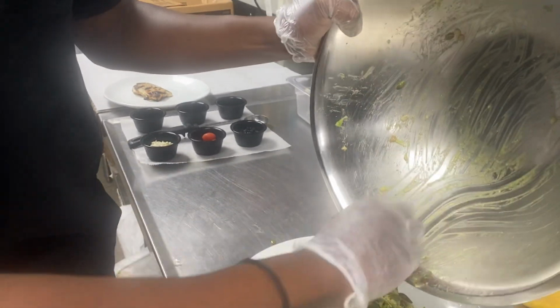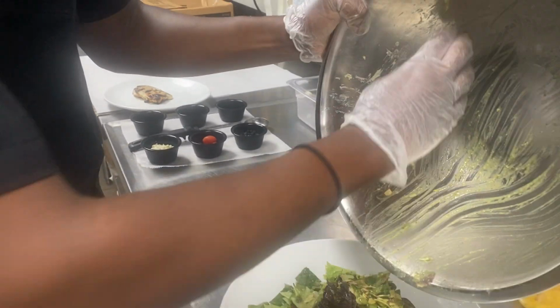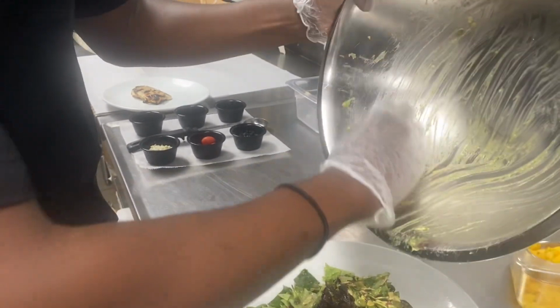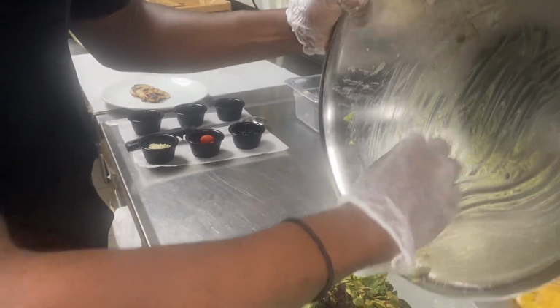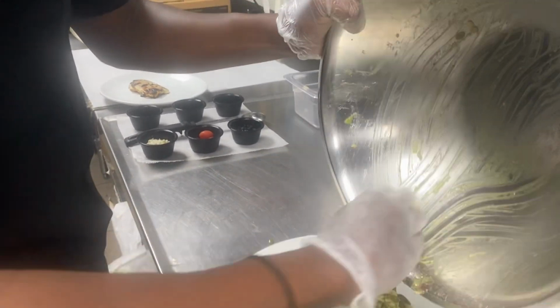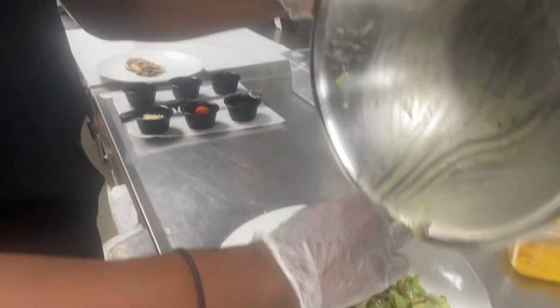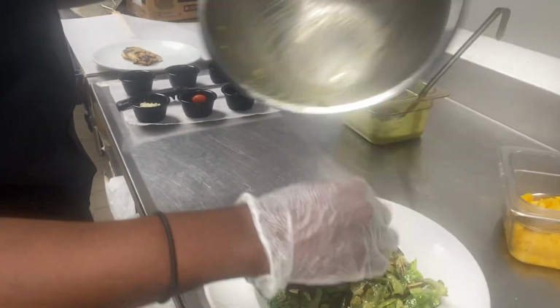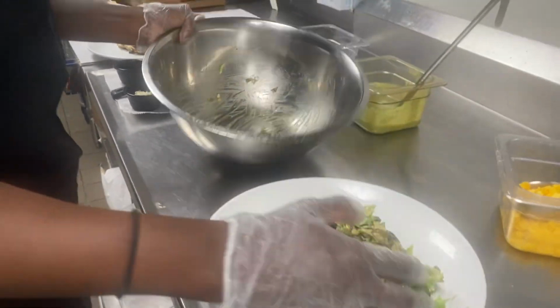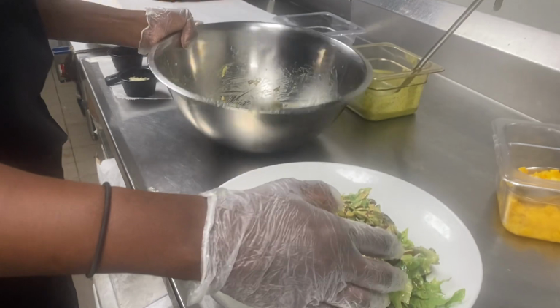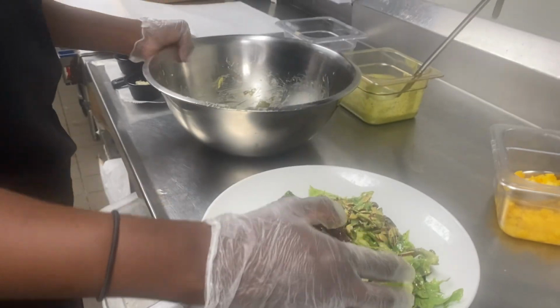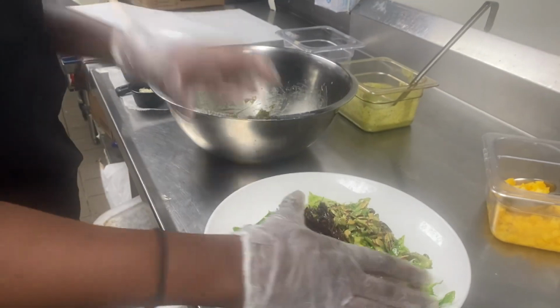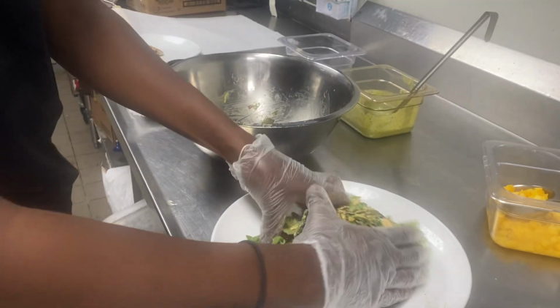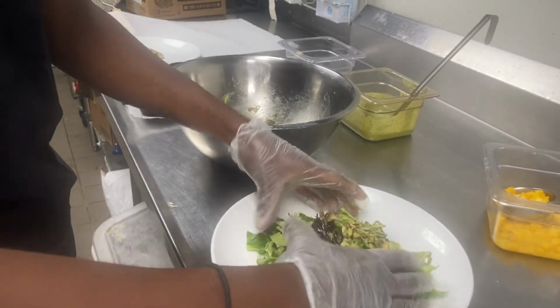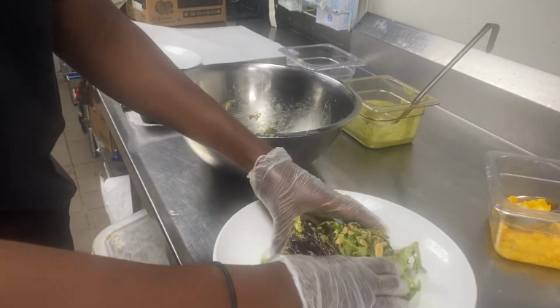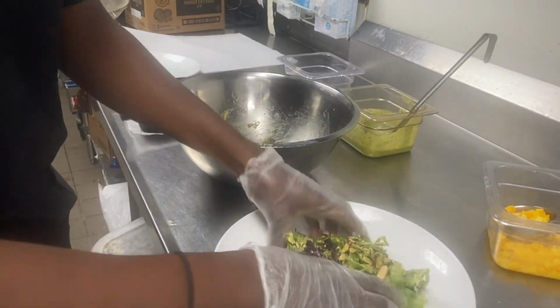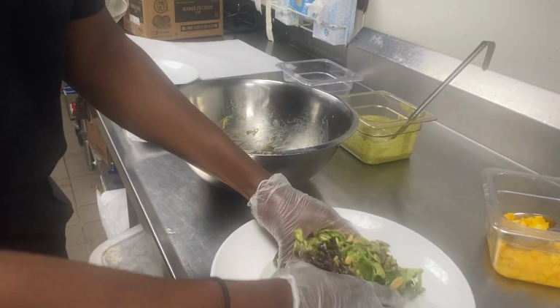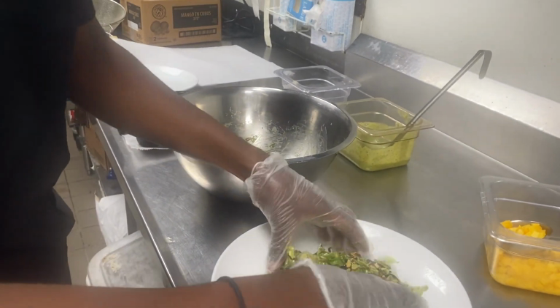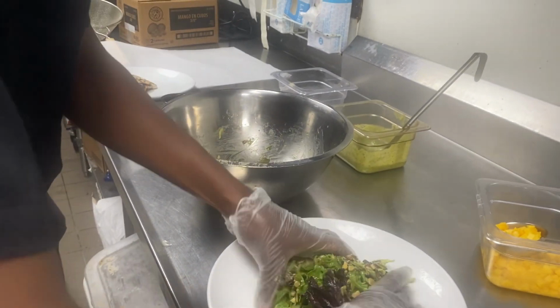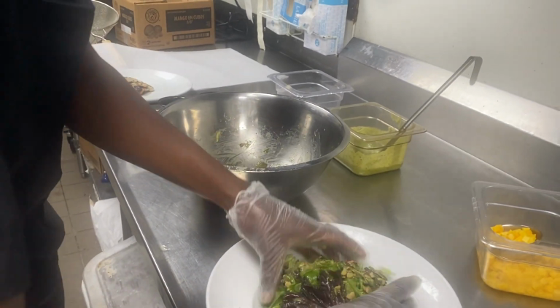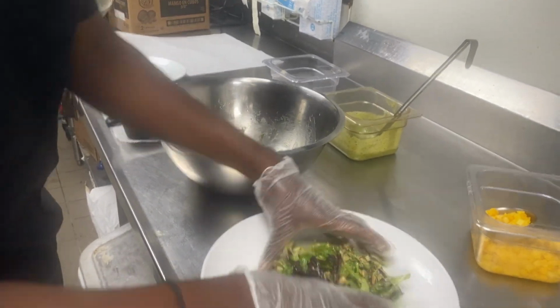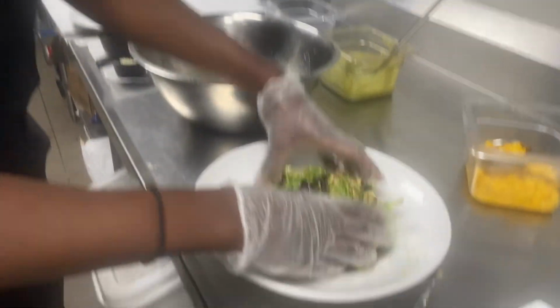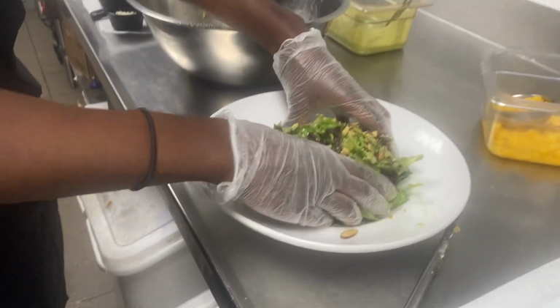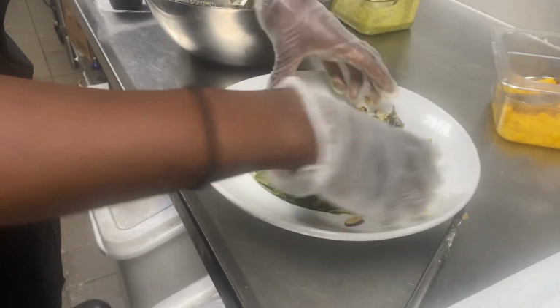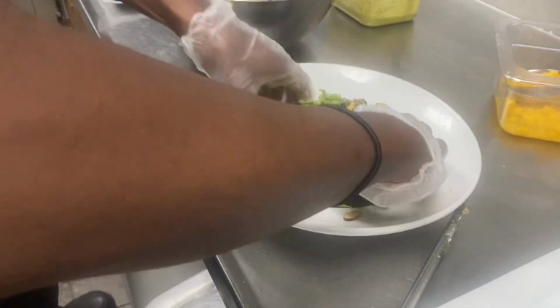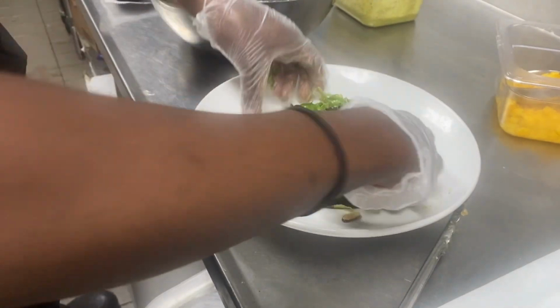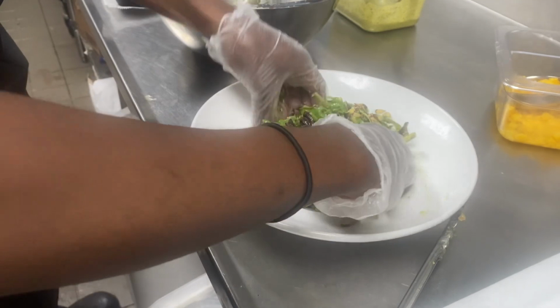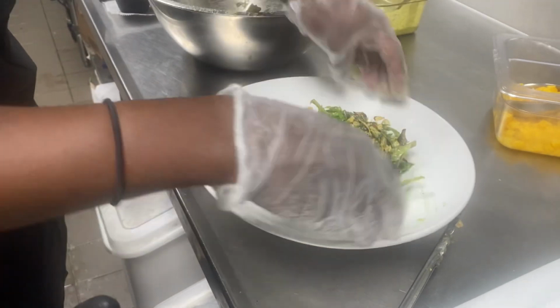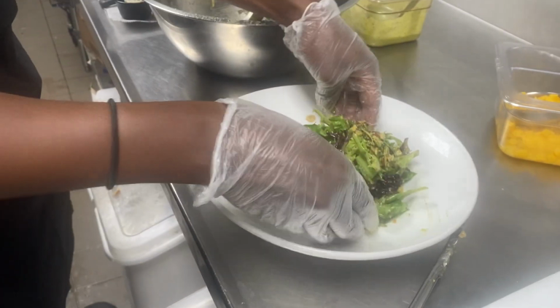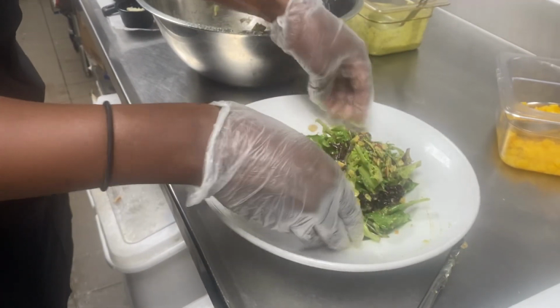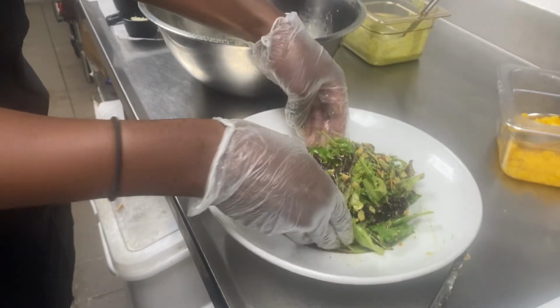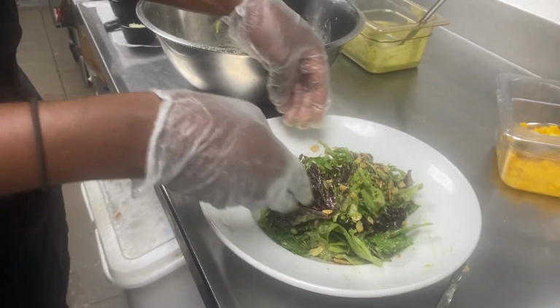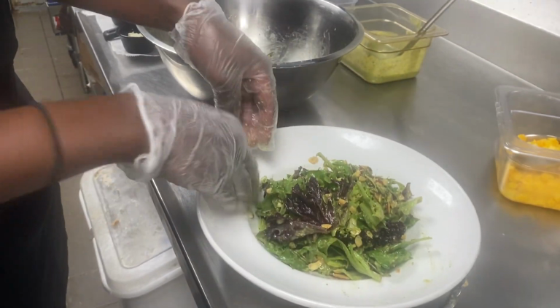Go ahead and fluff that up nice and high. Beautiful — you see how it's not flat anywhere.